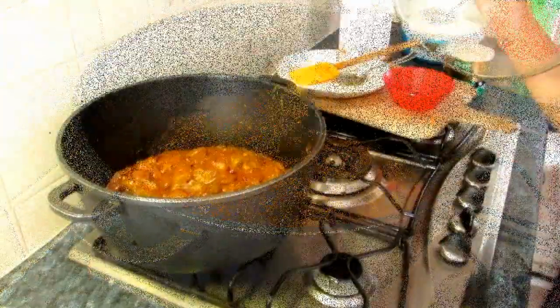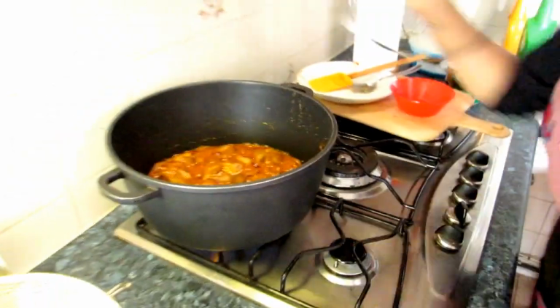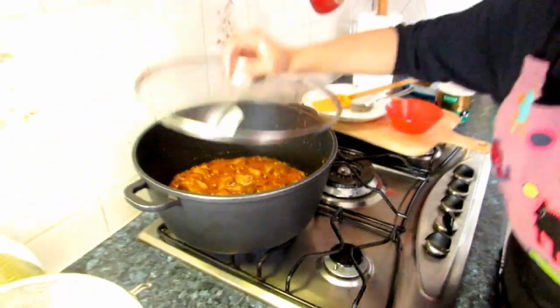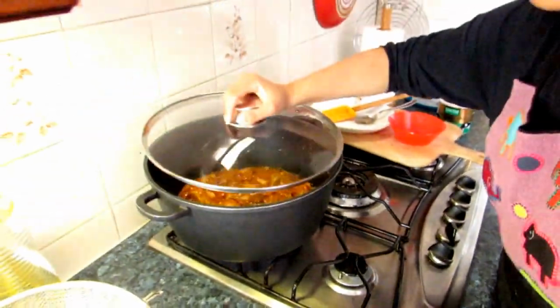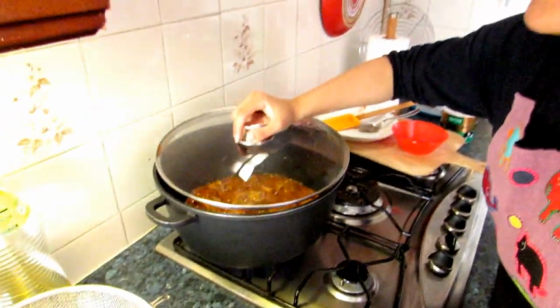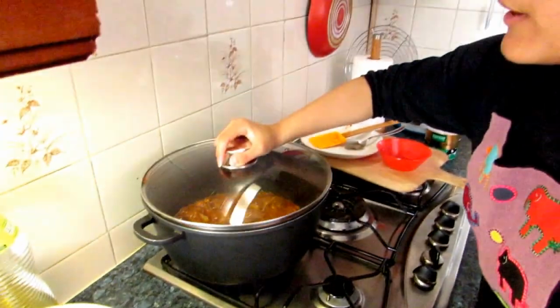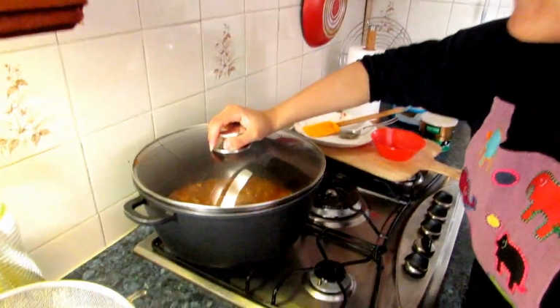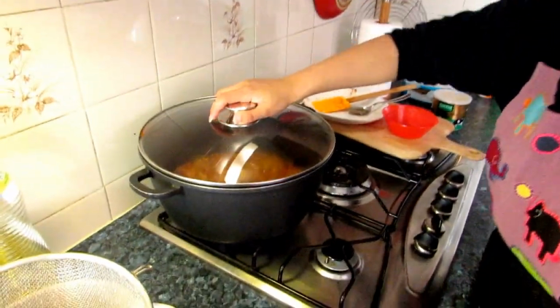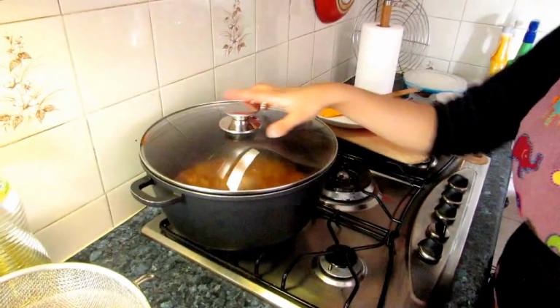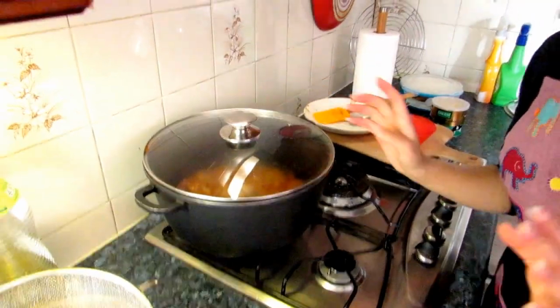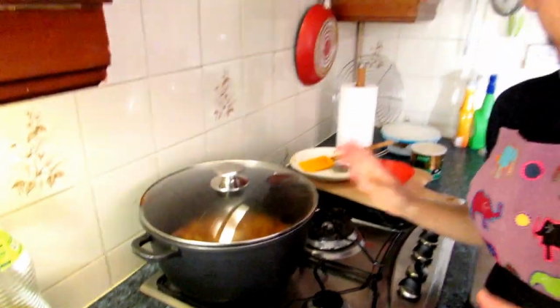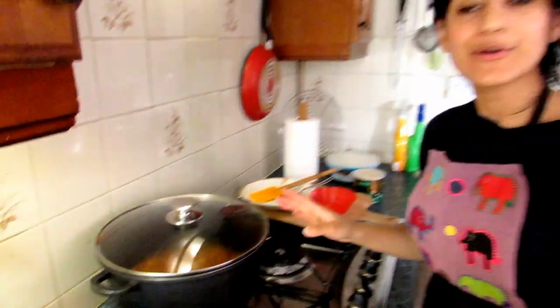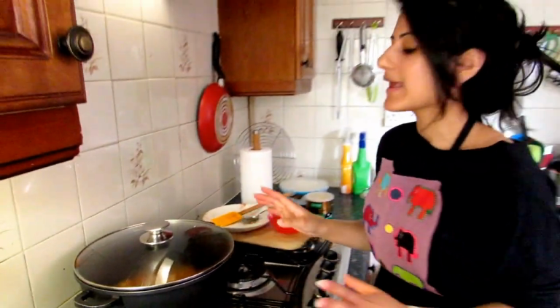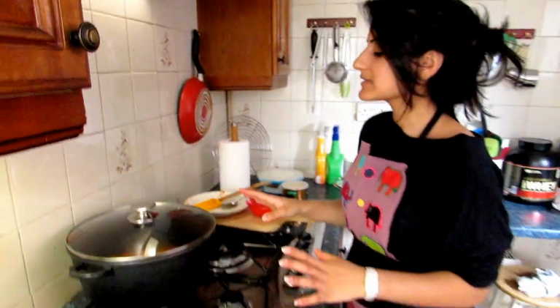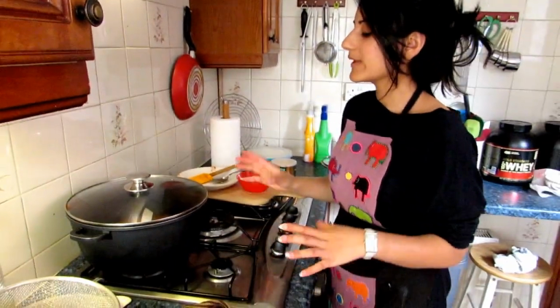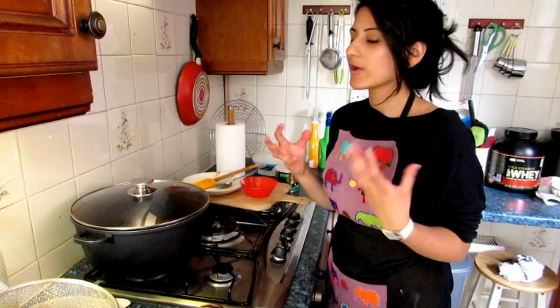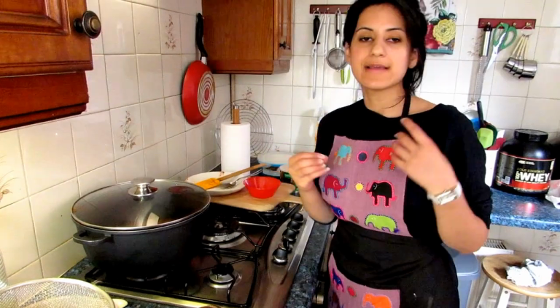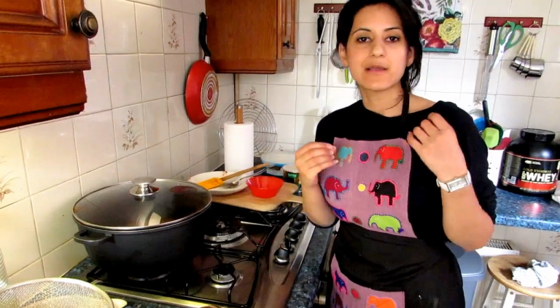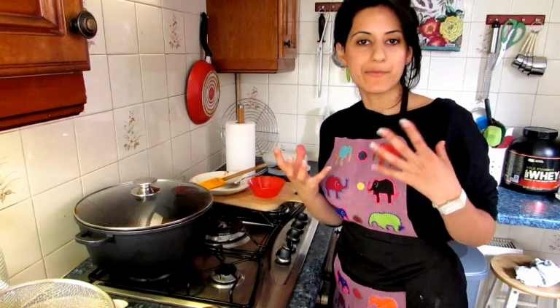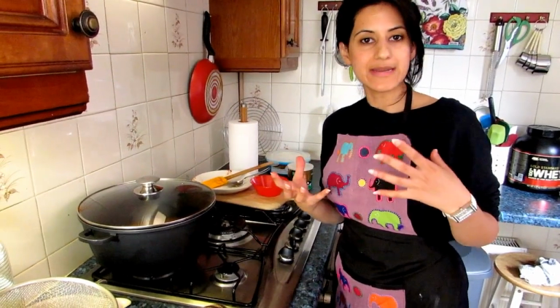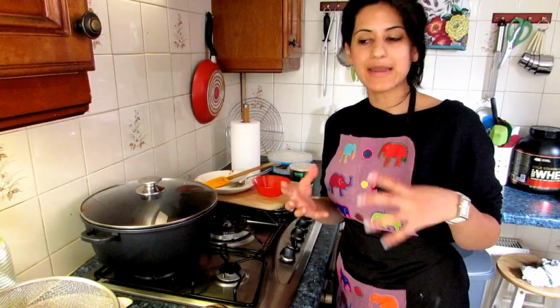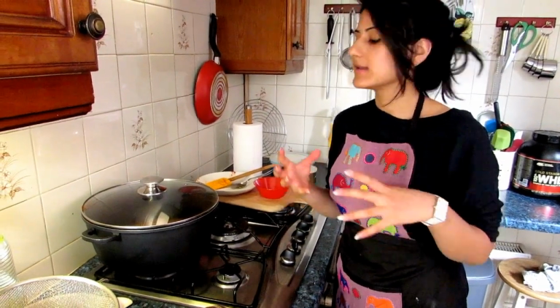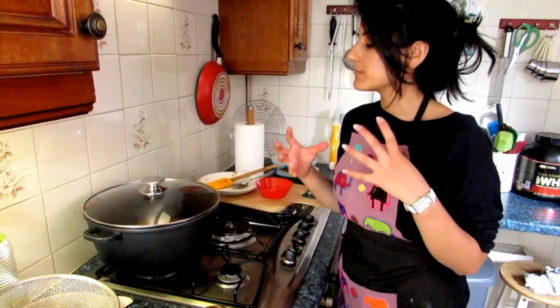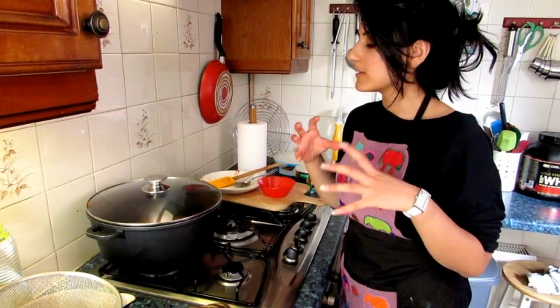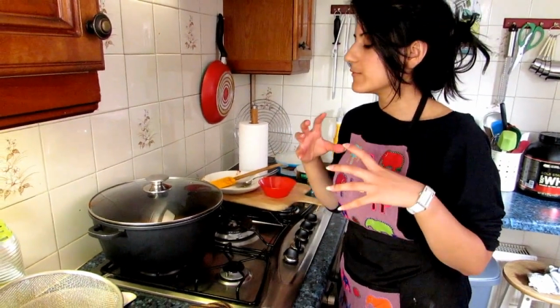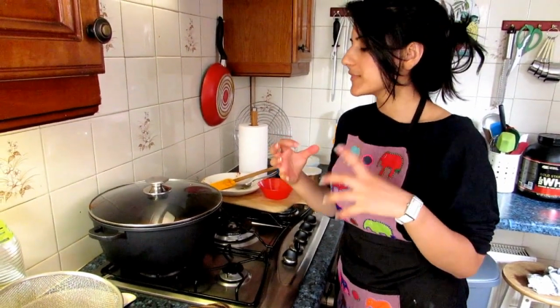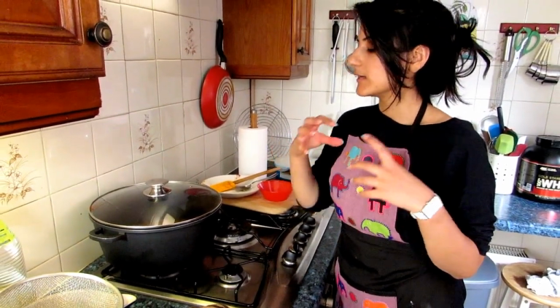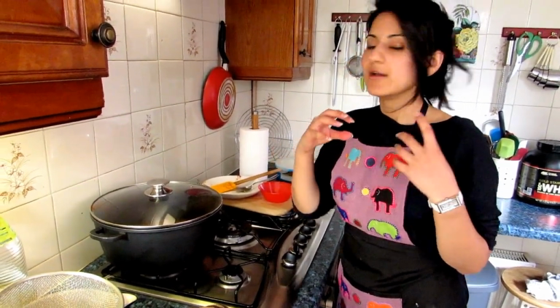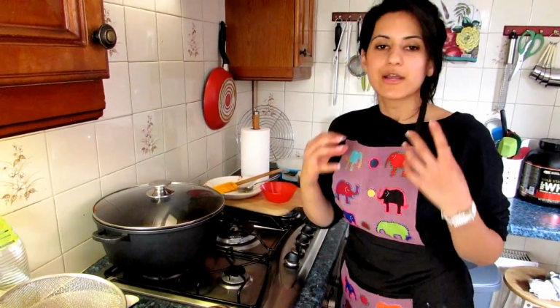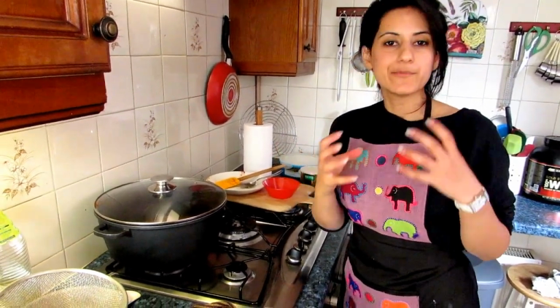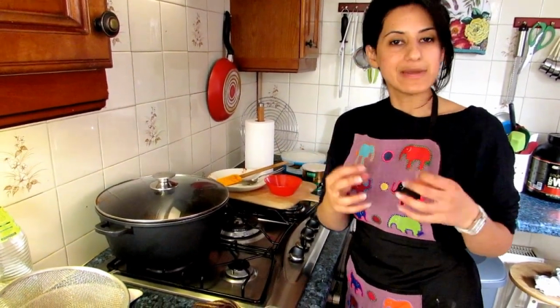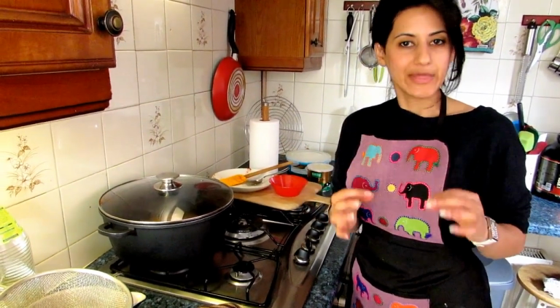We leave it for about 40 minutes to simmer, and when the water has evaporated, we want the curry to be really thick.